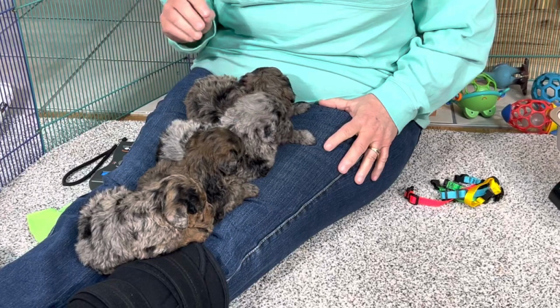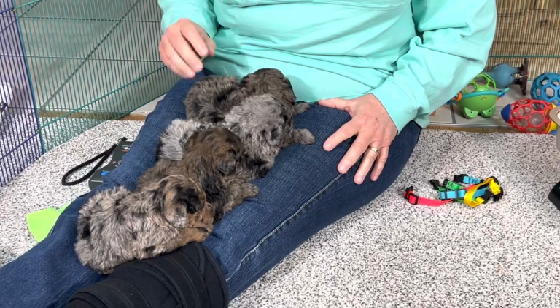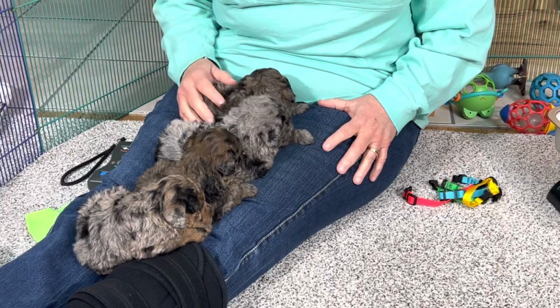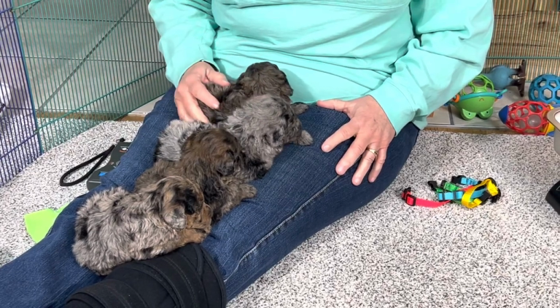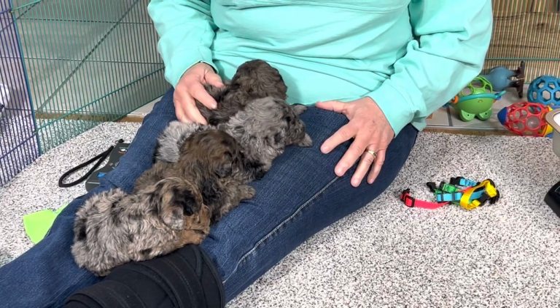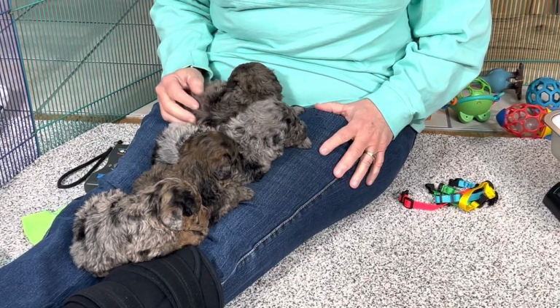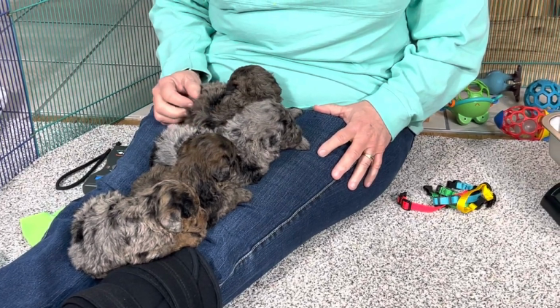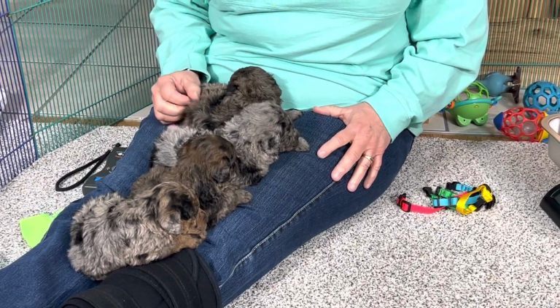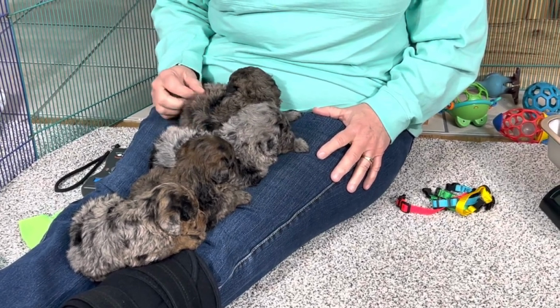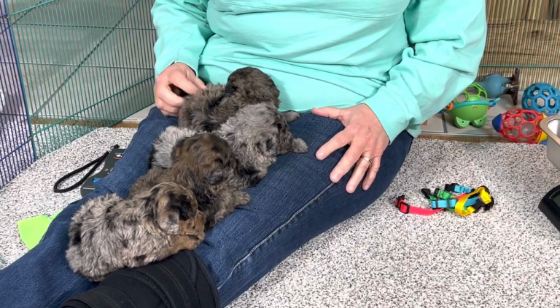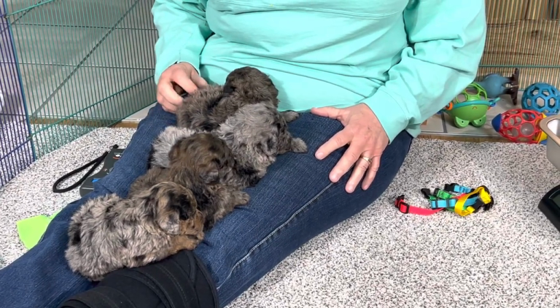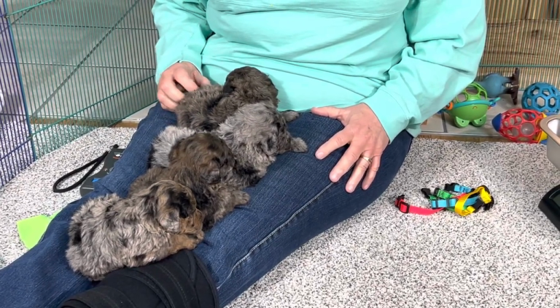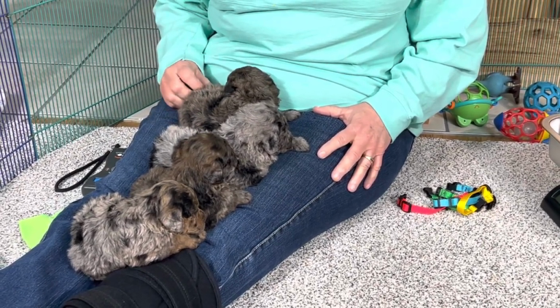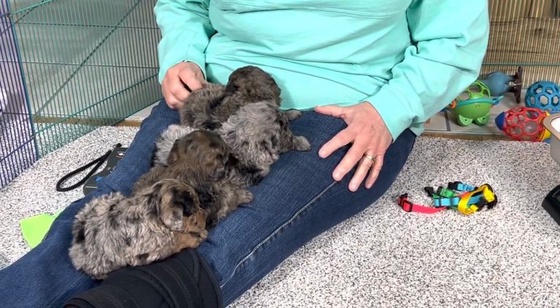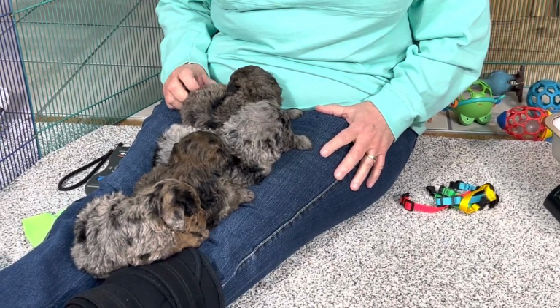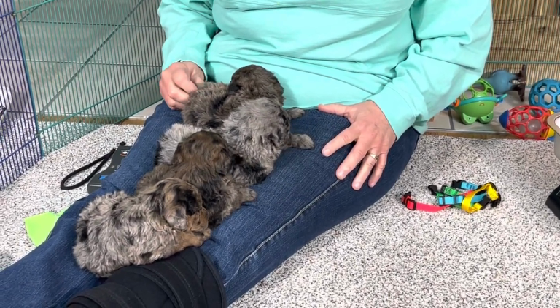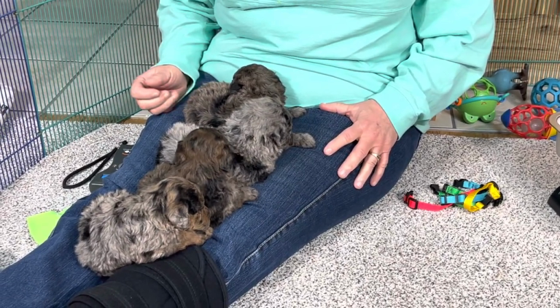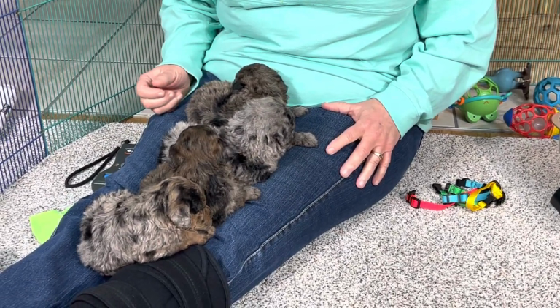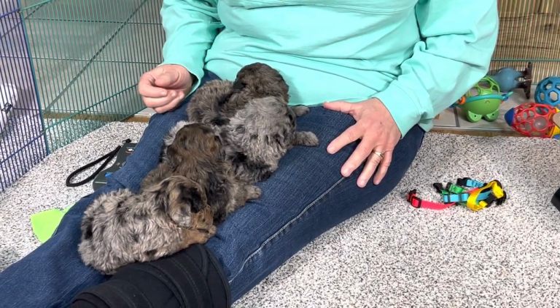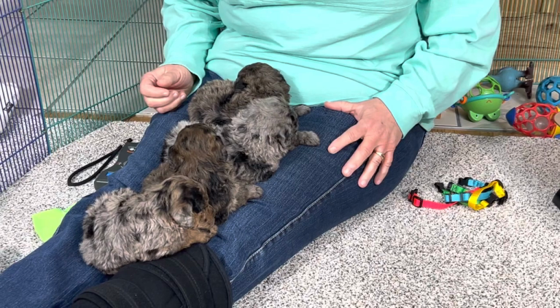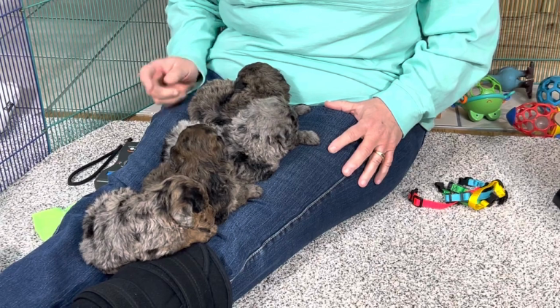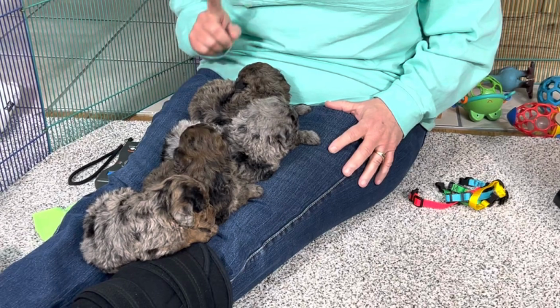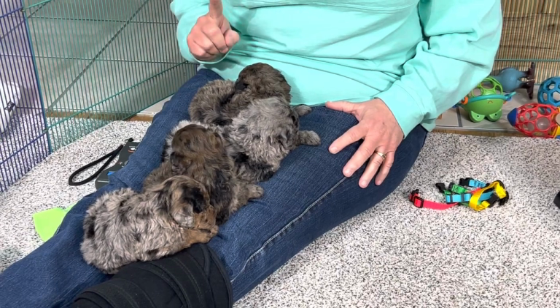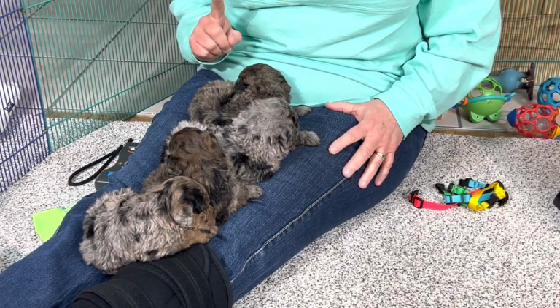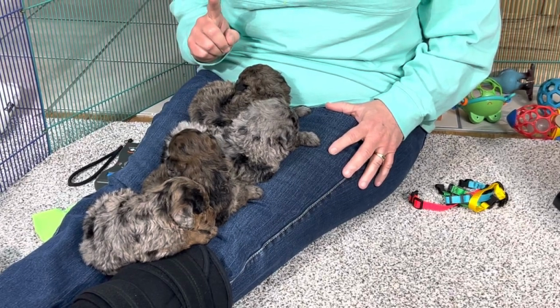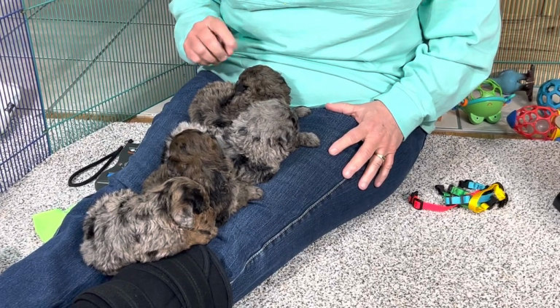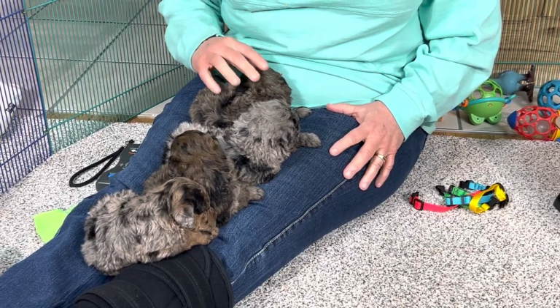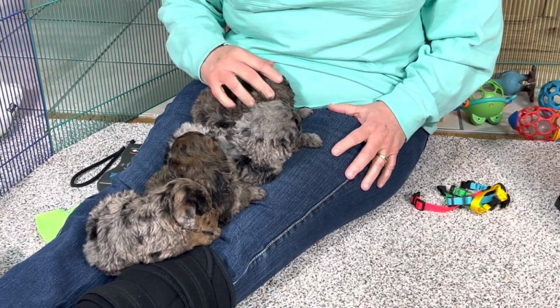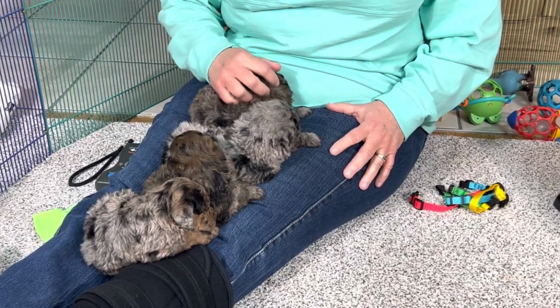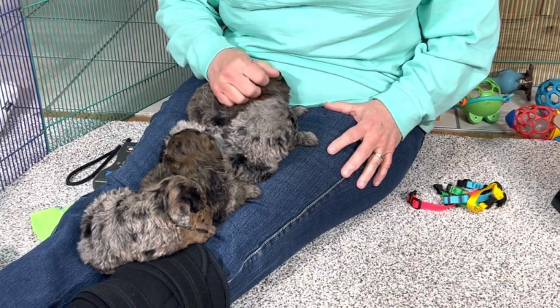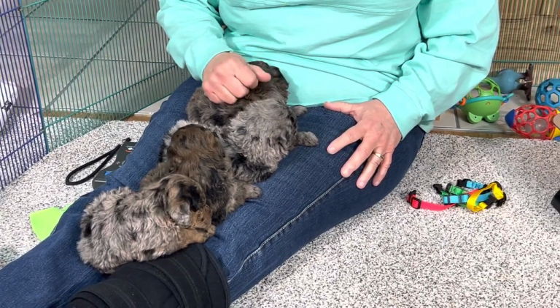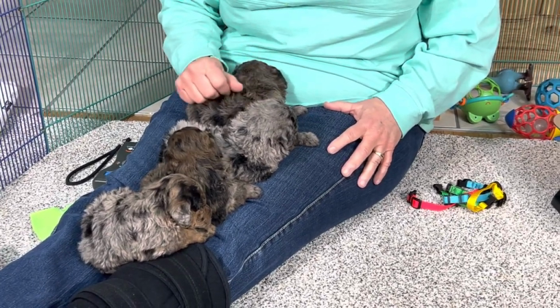These are the four males out of Shammy's litter, and there's one puppy still available. These are all Merles.